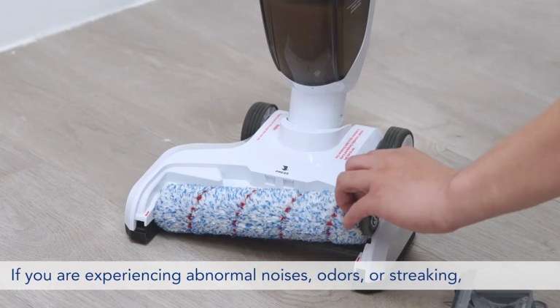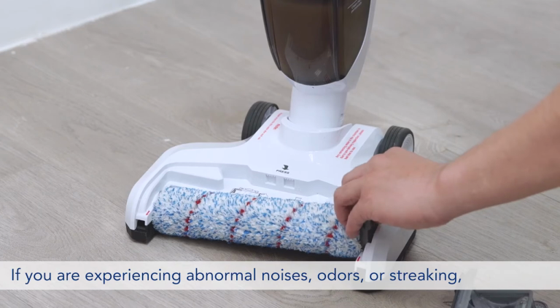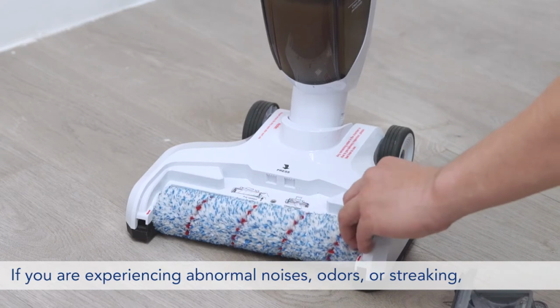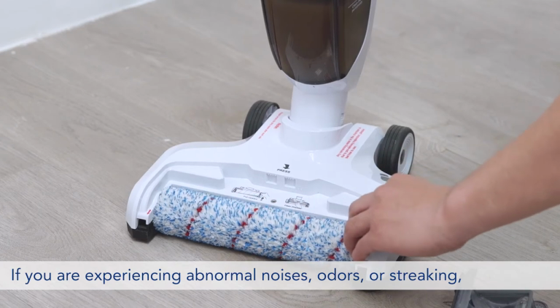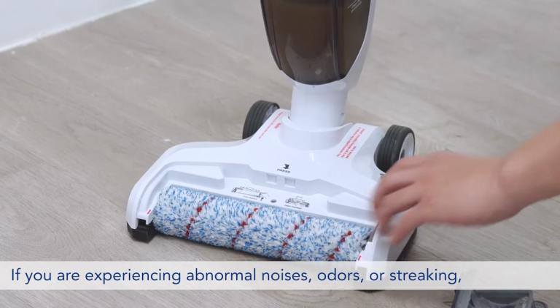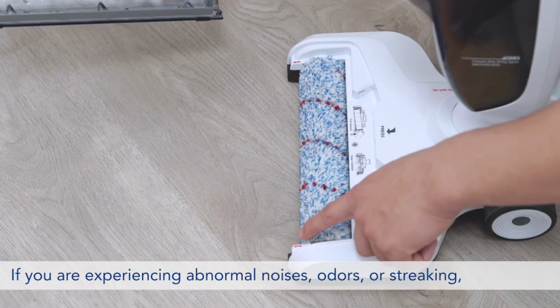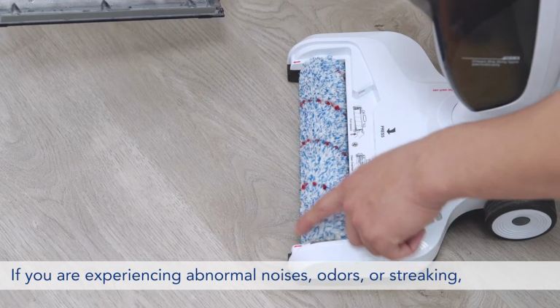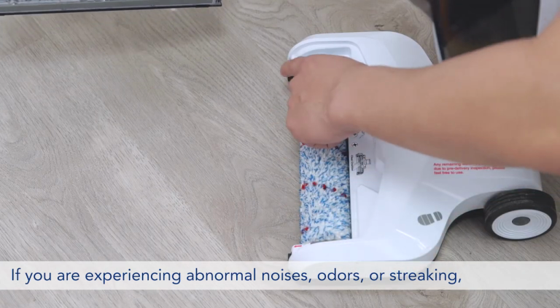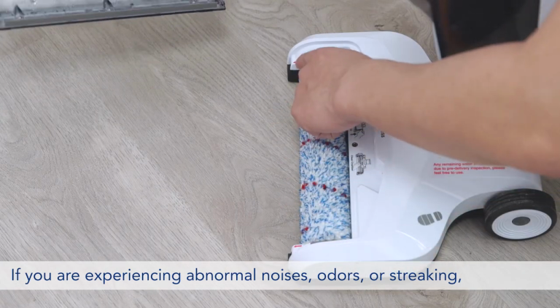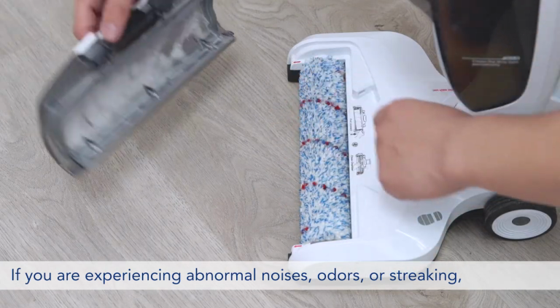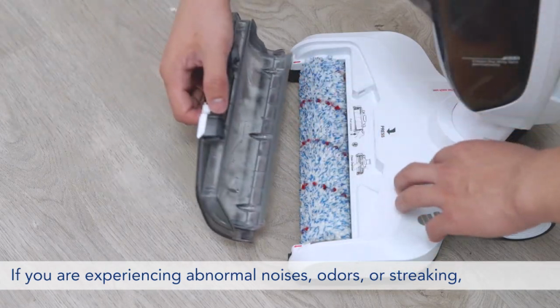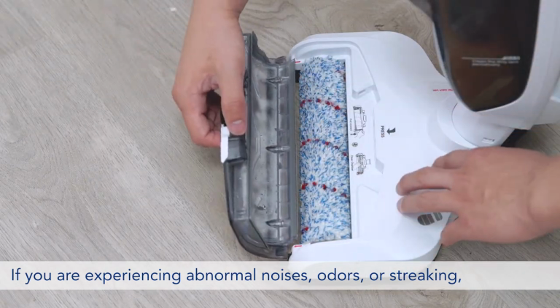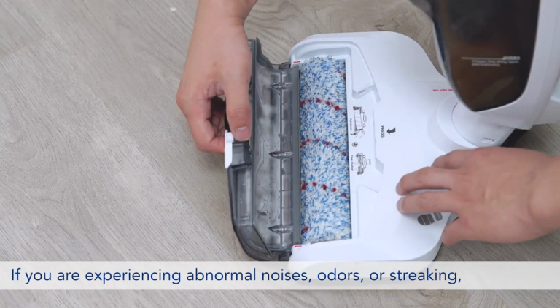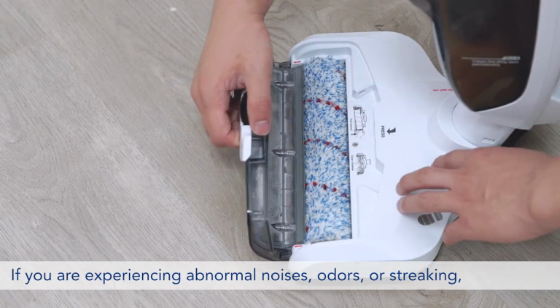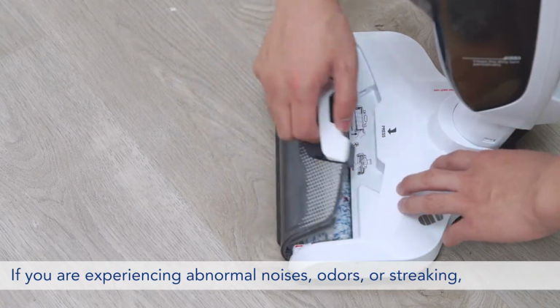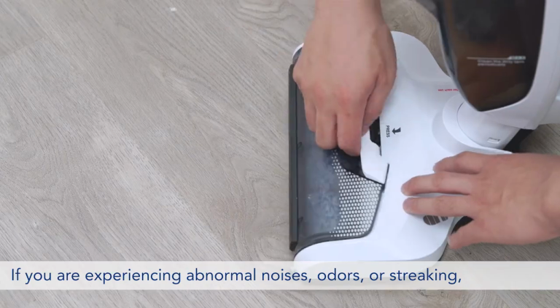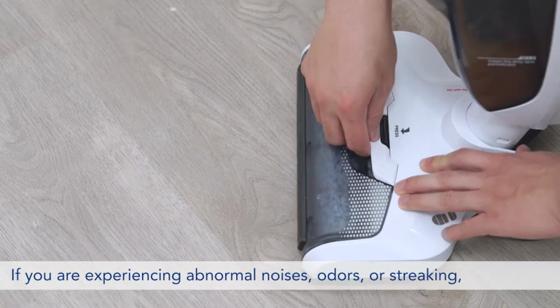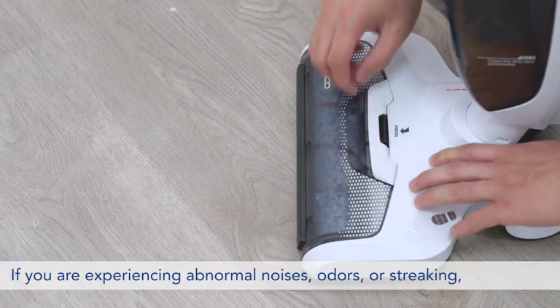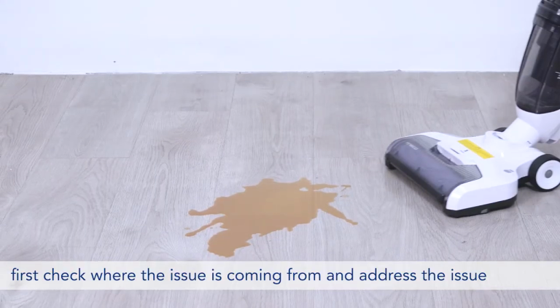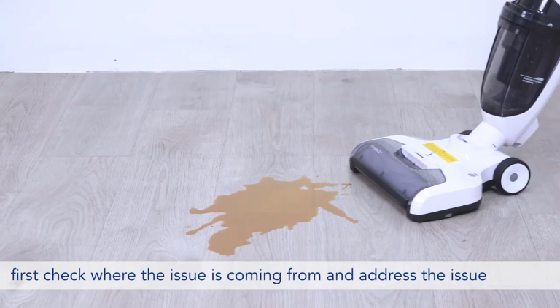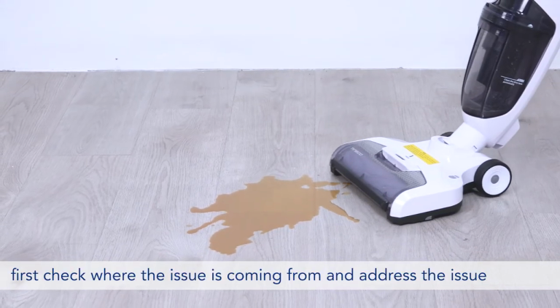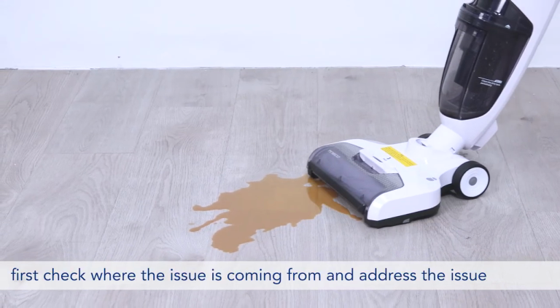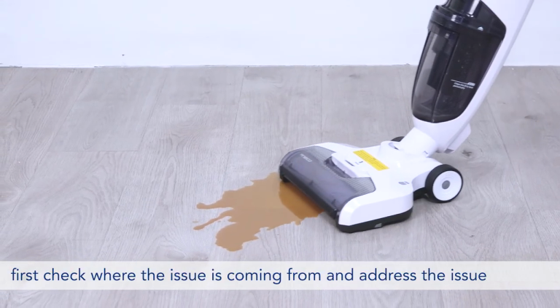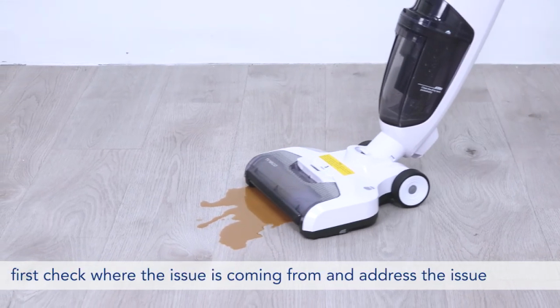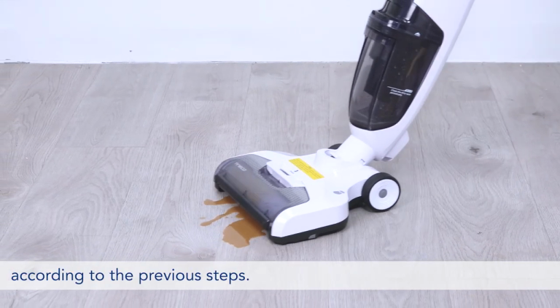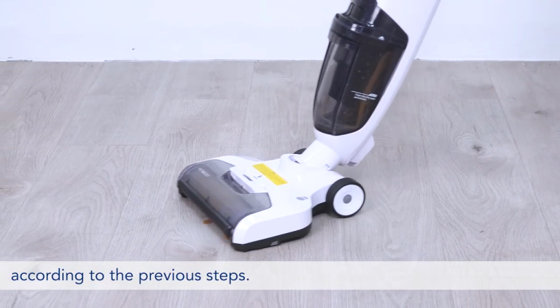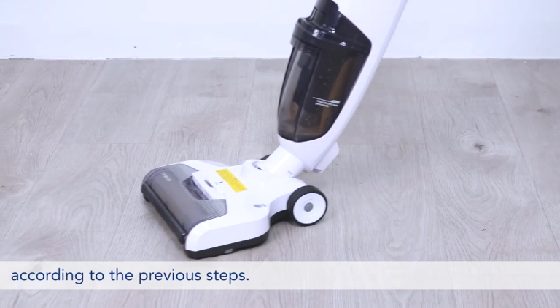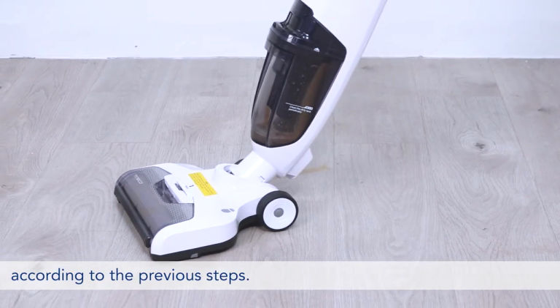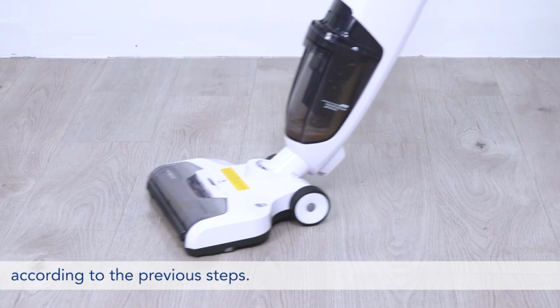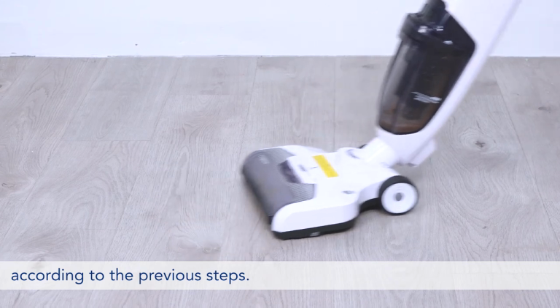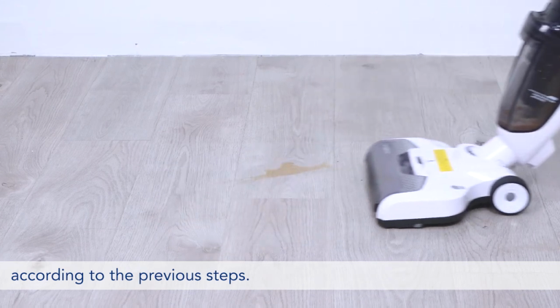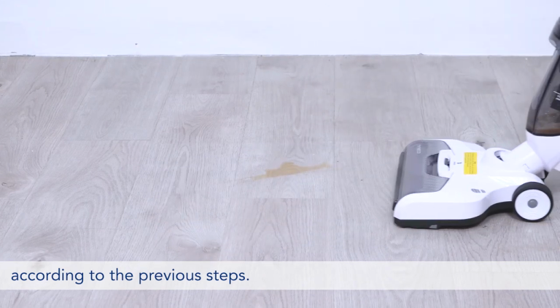If you are experiencing abnormal noises, odors, or streaking, first check where the issue is coming from and address the issue according to the previous steps.